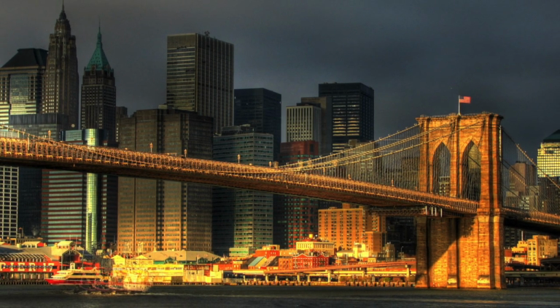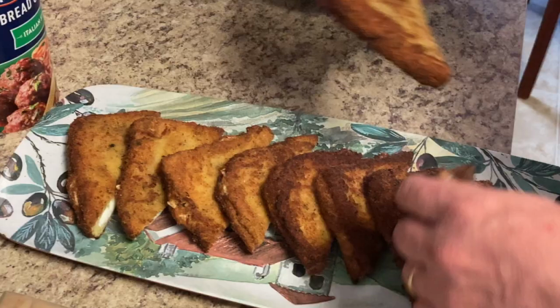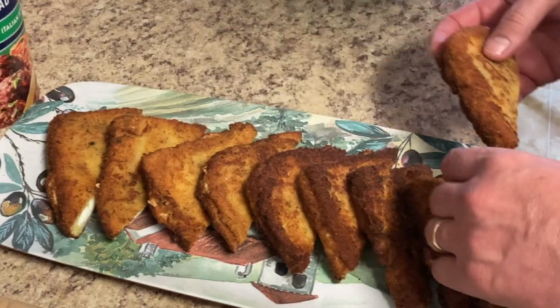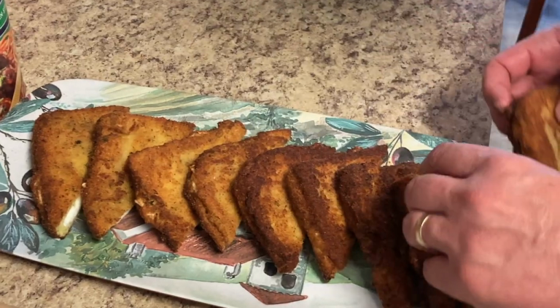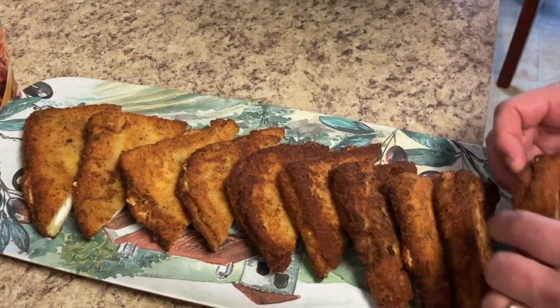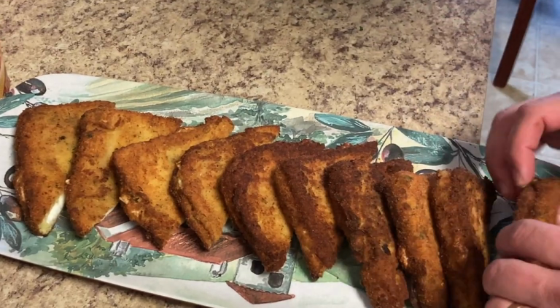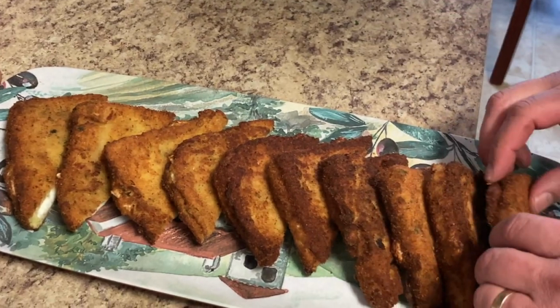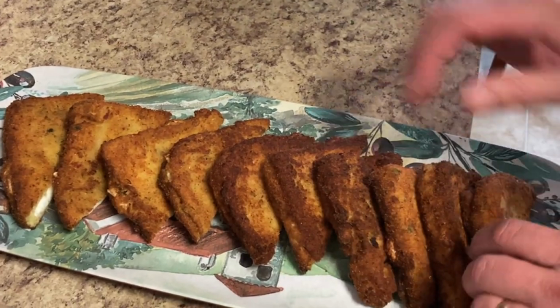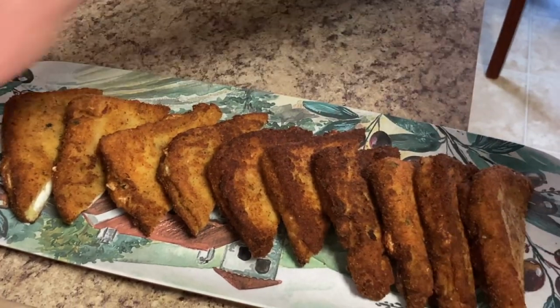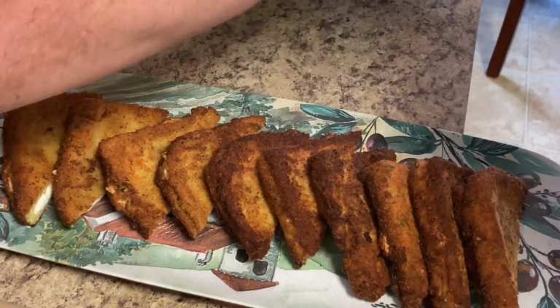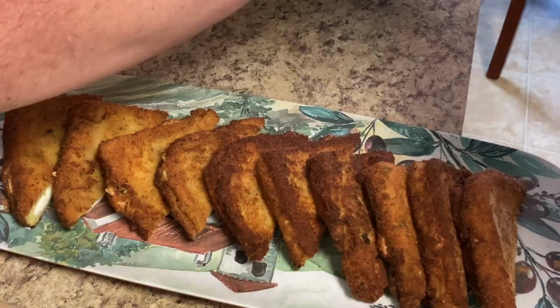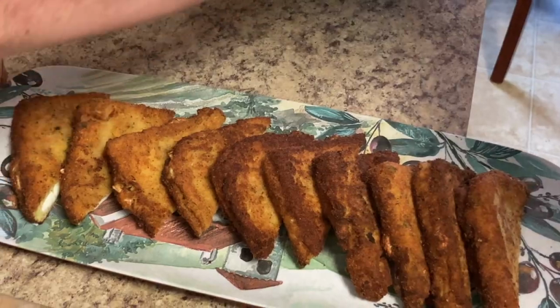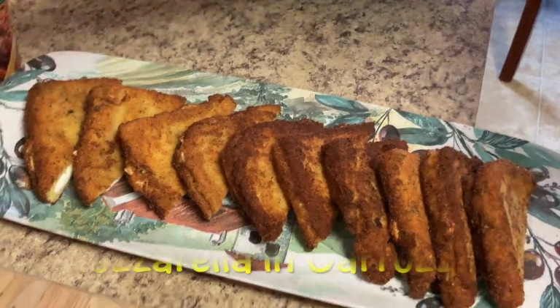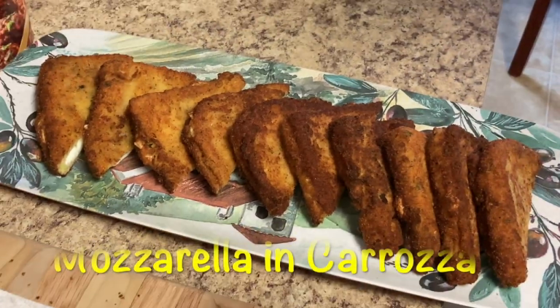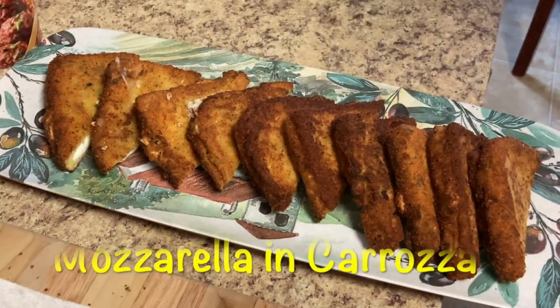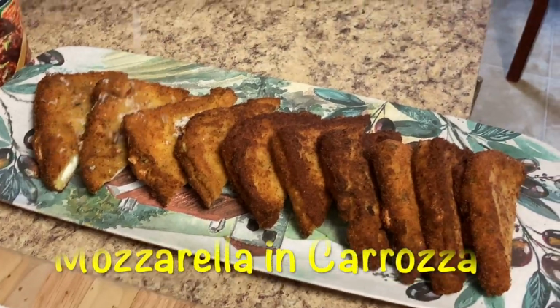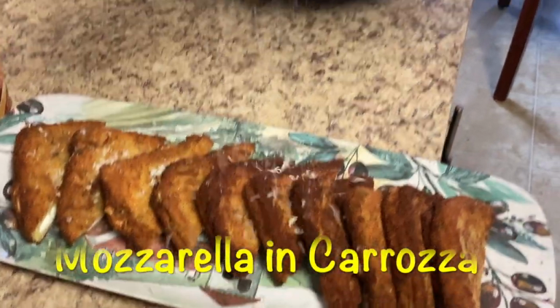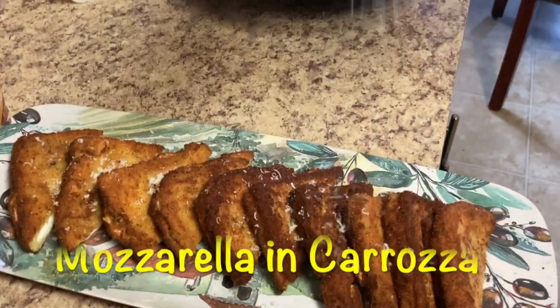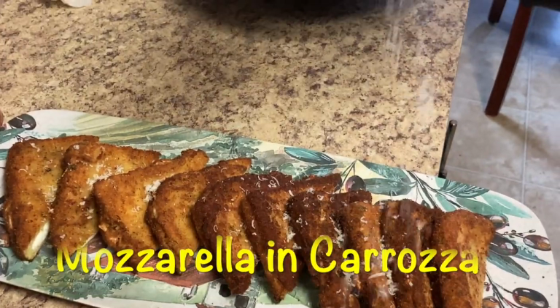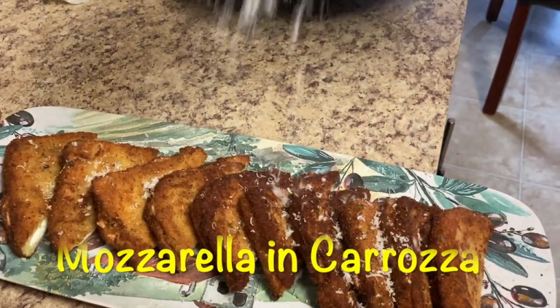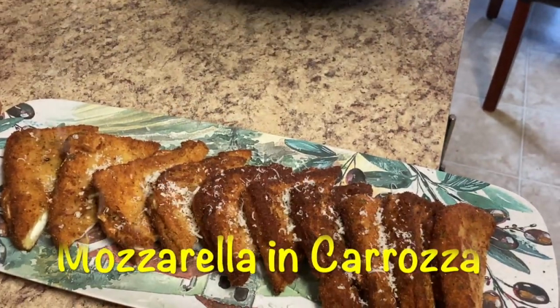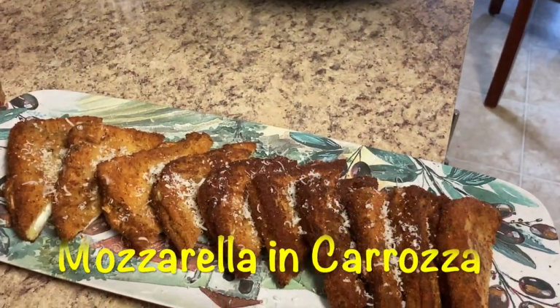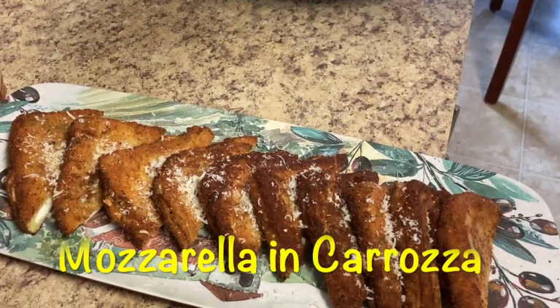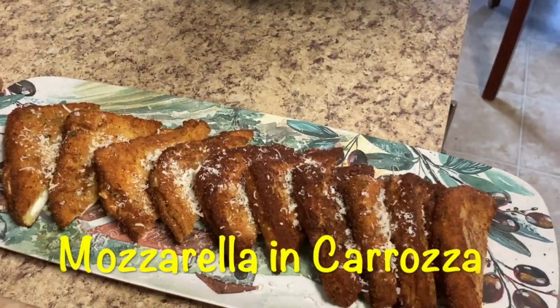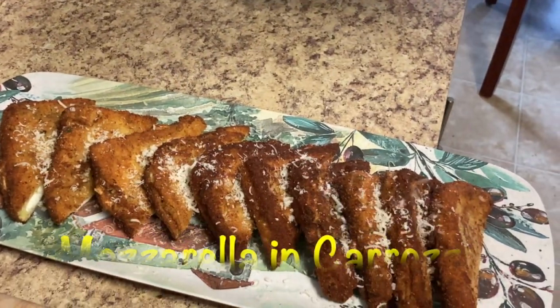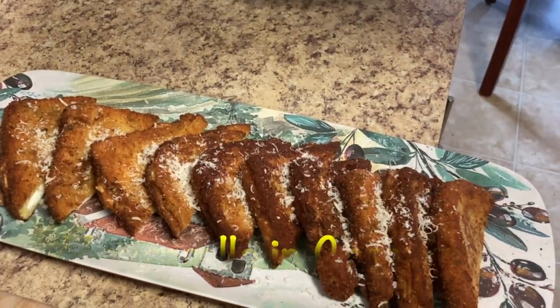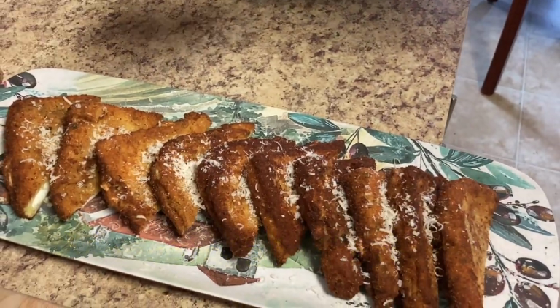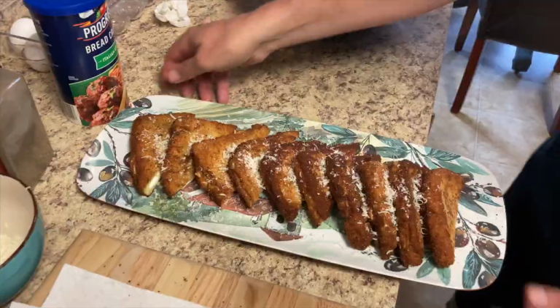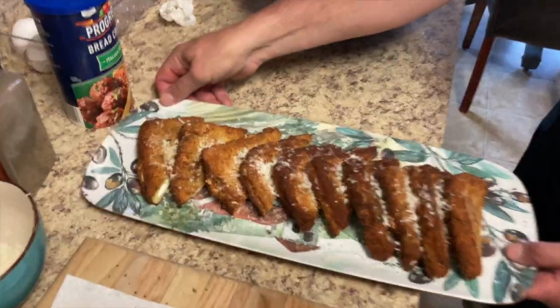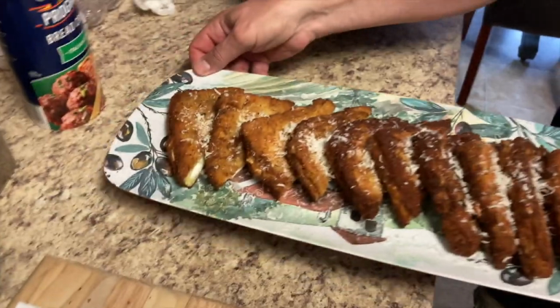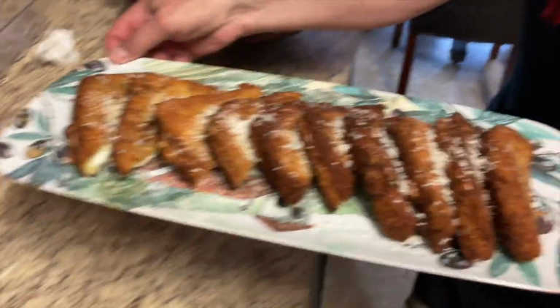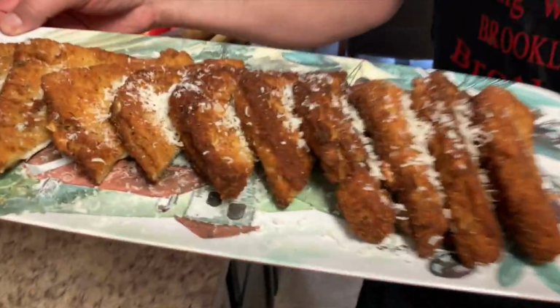Welcome back to the Brooklyn Brothers. Today Chef Dominic is going to show you how to make this Mozzarella in Carrozza recipe. It's an Italian fried cheese sandwich.